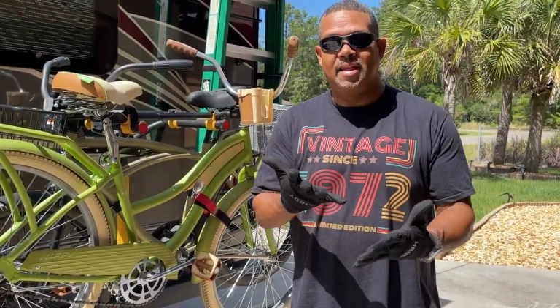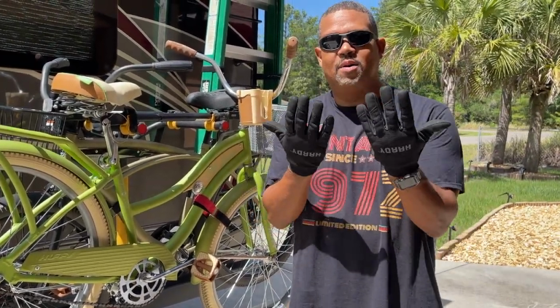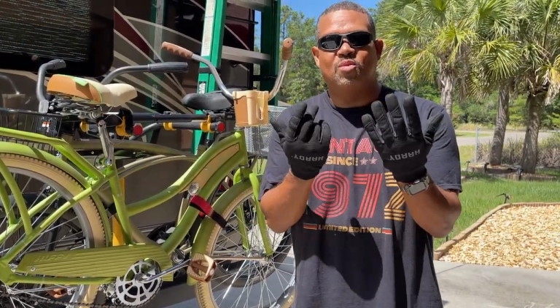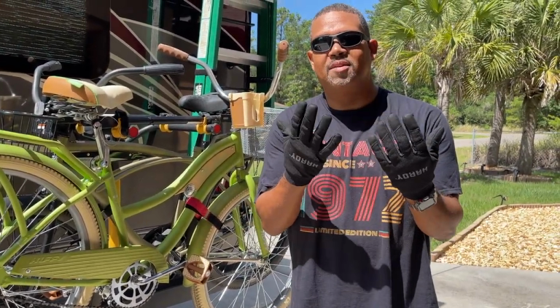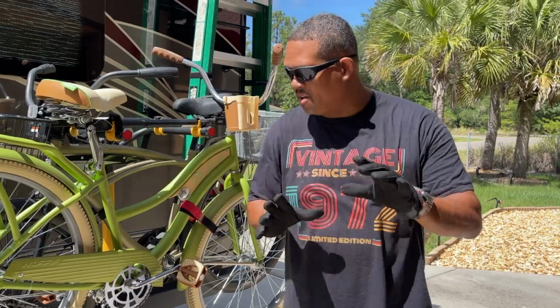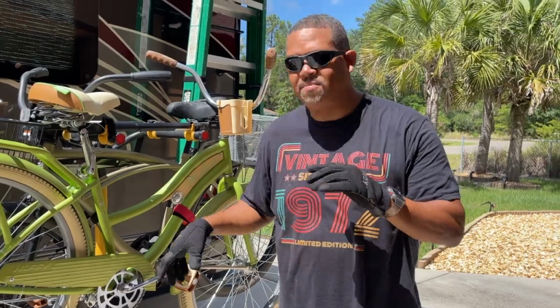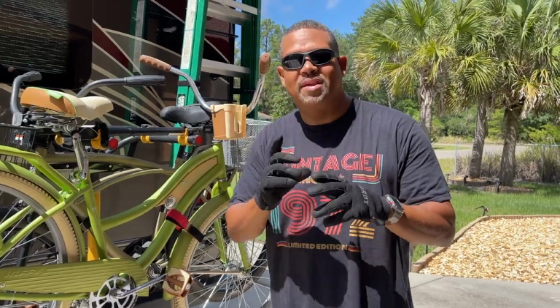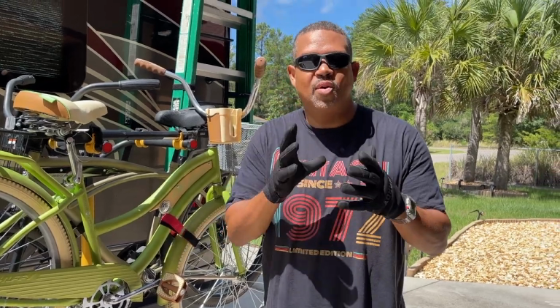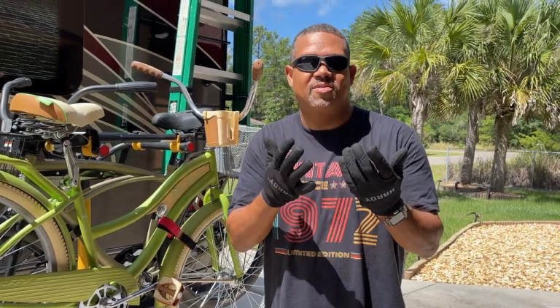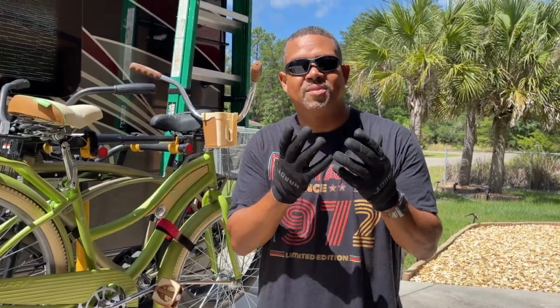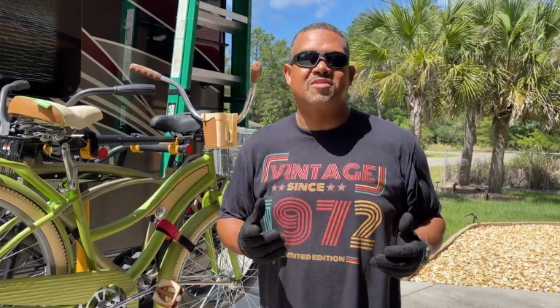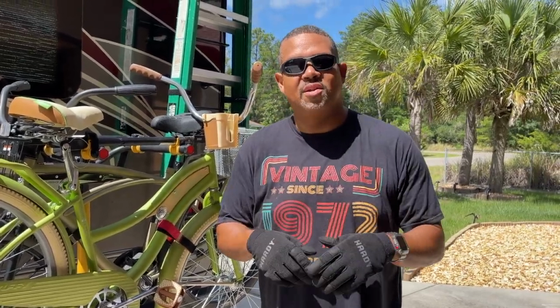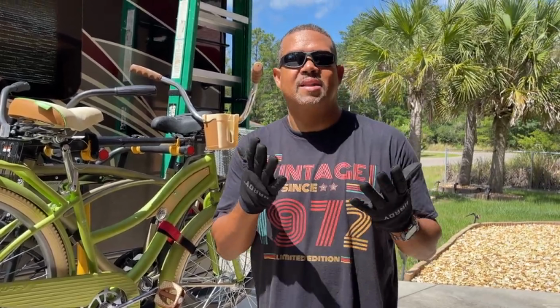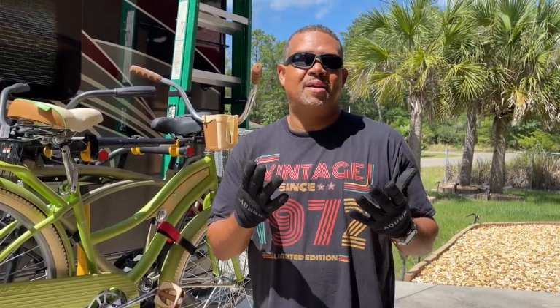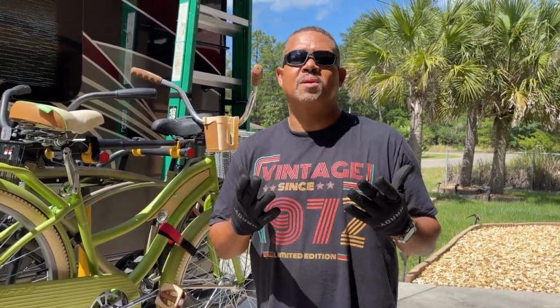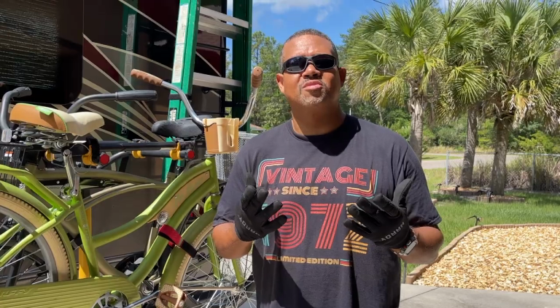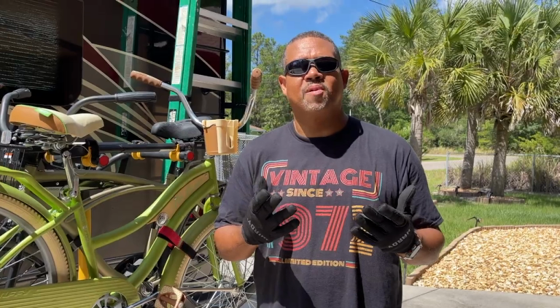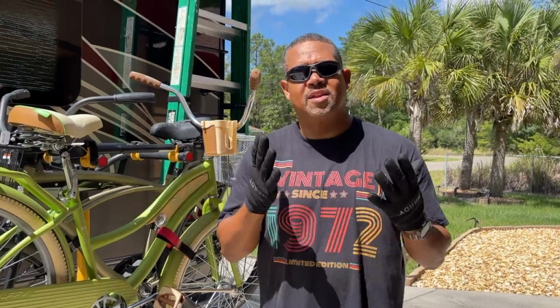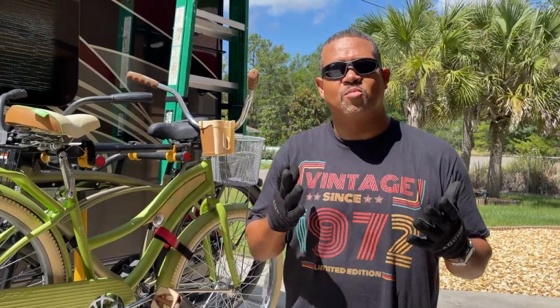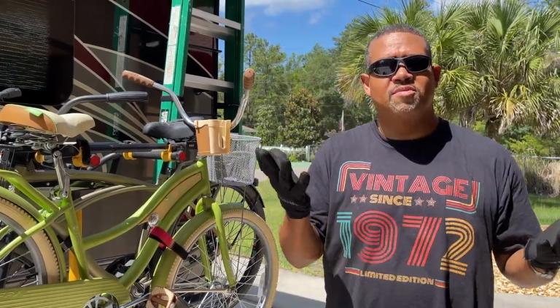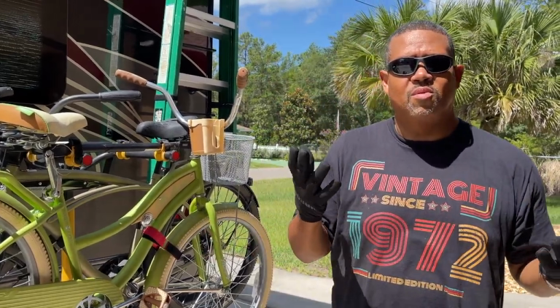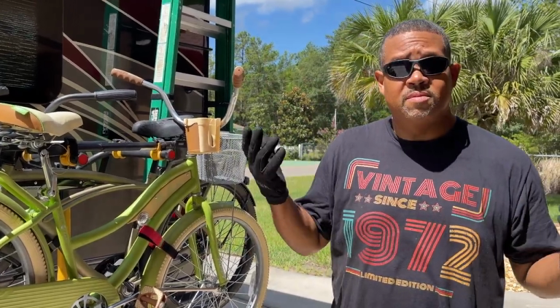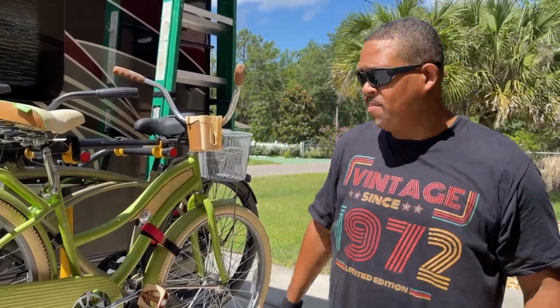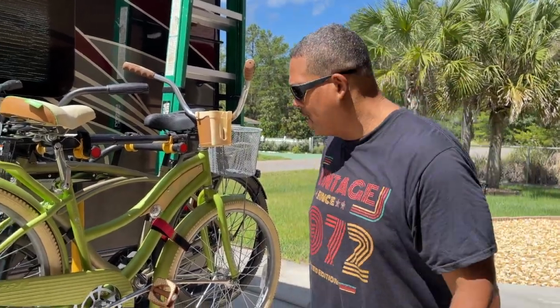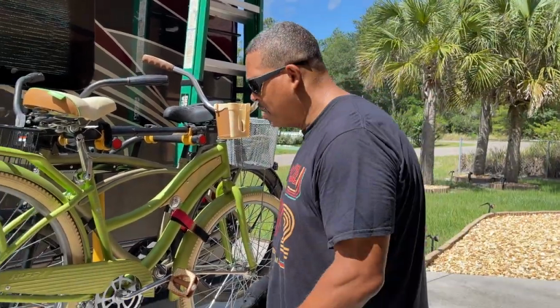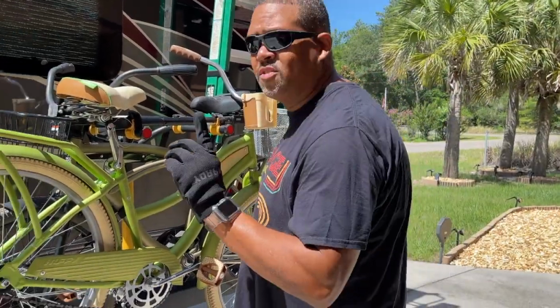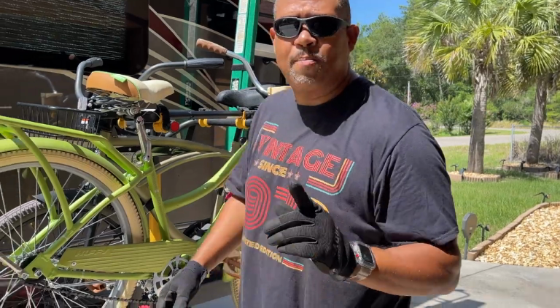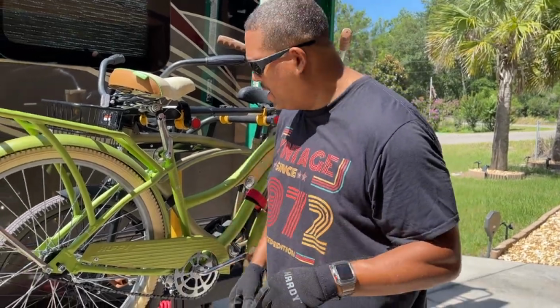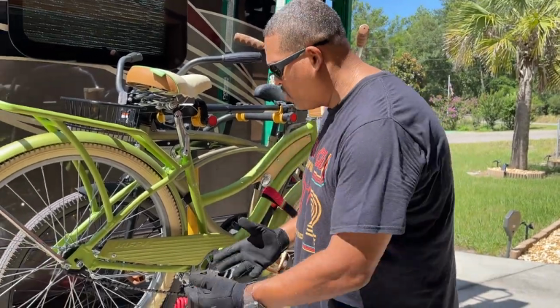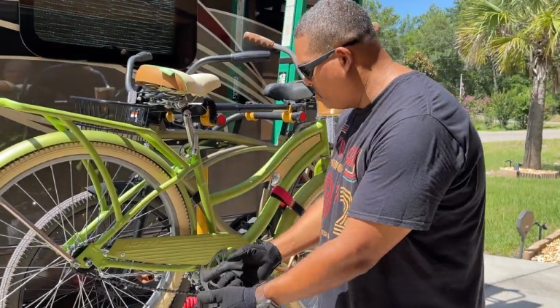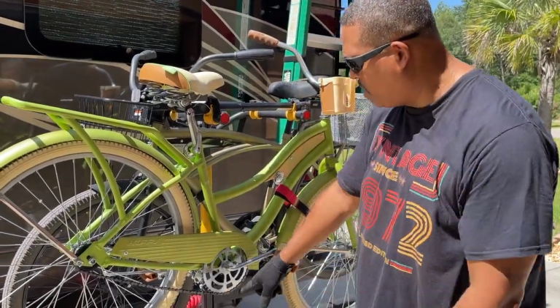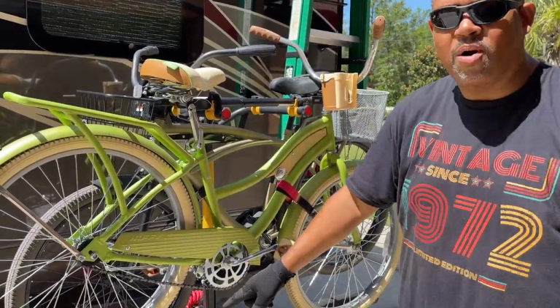Step one: I always like to wear gloves. There's grease and dirt and different things, so it gets a little dirty. Go ahead and throw some gloves in your storage compartment so that you have some work gloves to work with — makes it a little better. All right, so step one is I'm going to pull the tow bar out of the storage position.